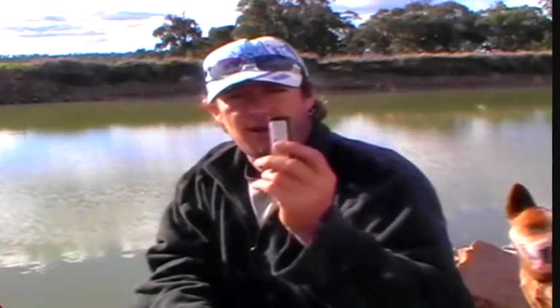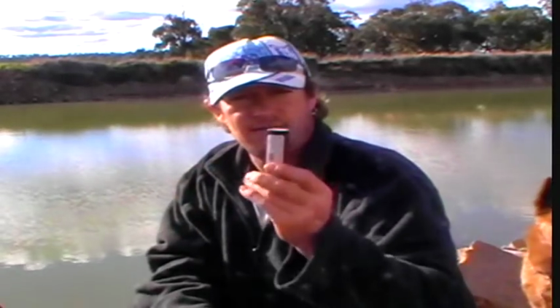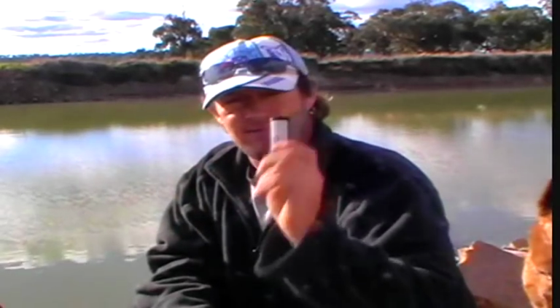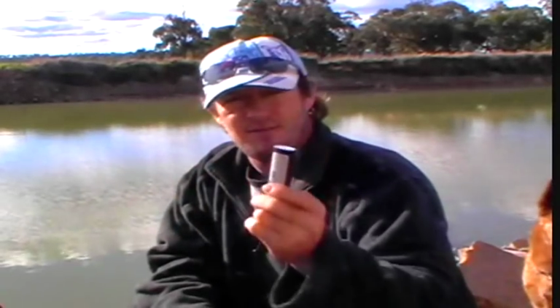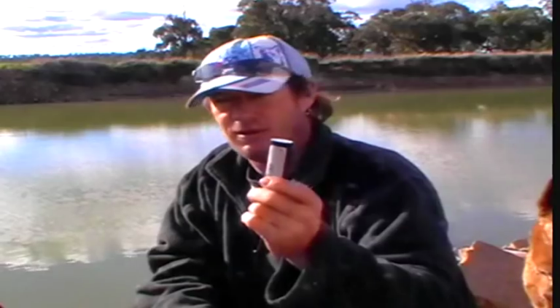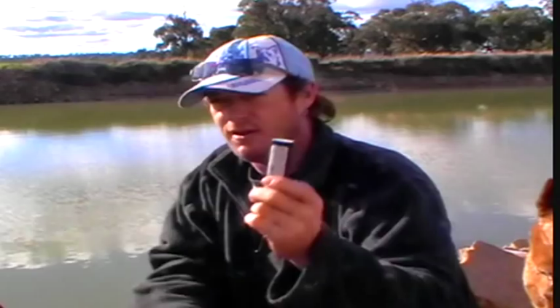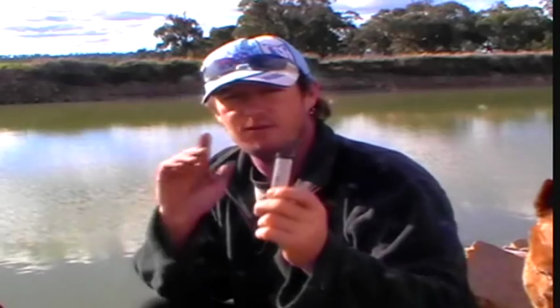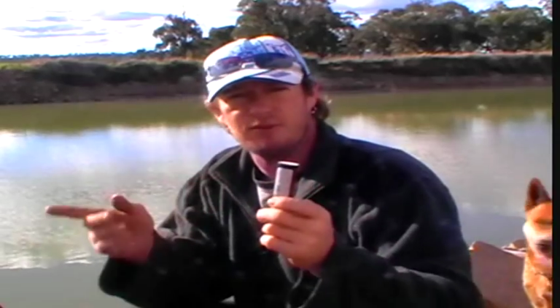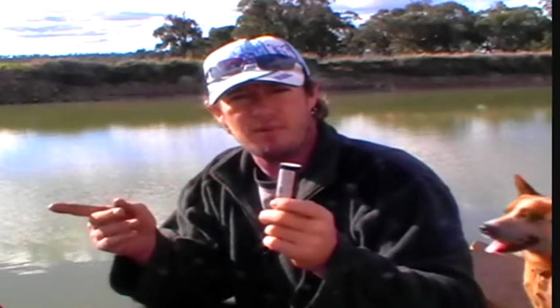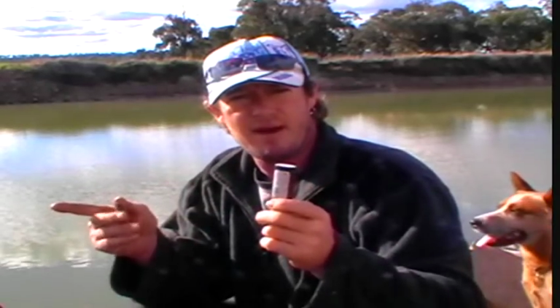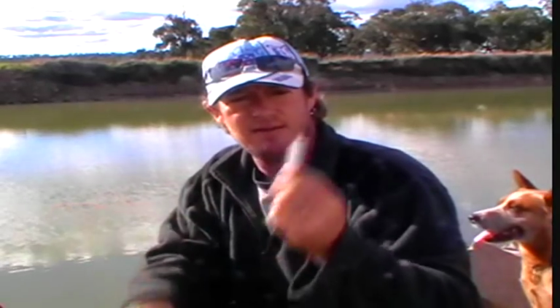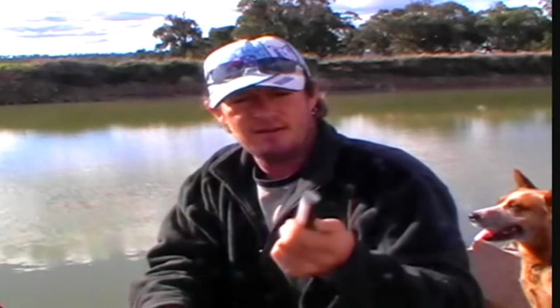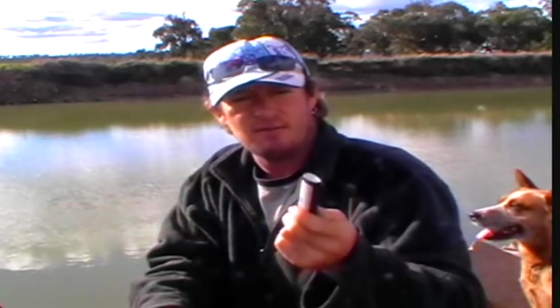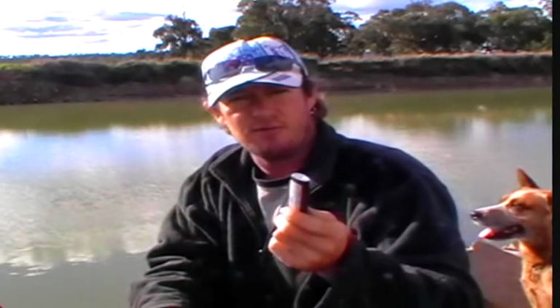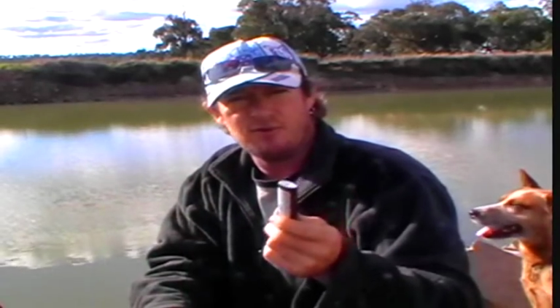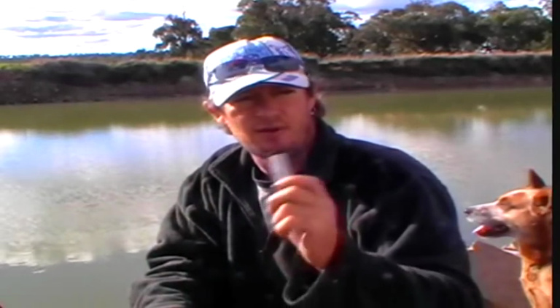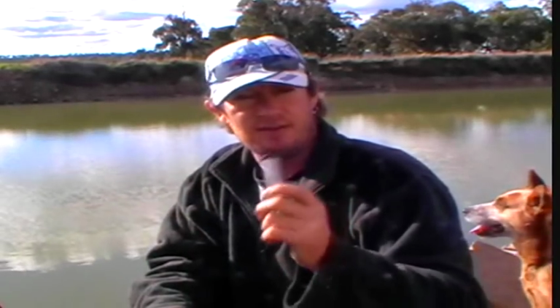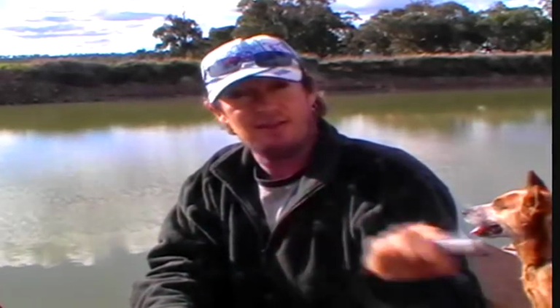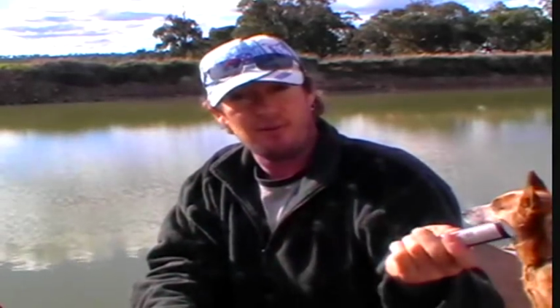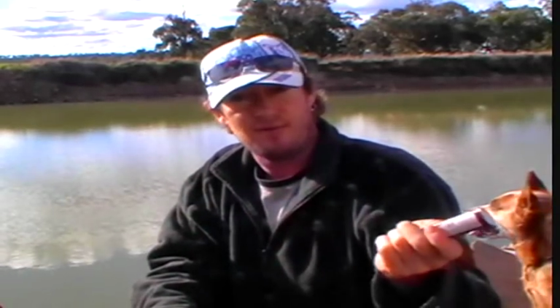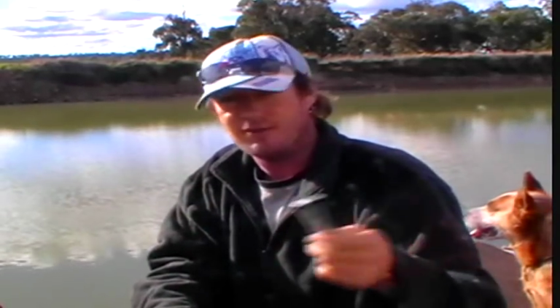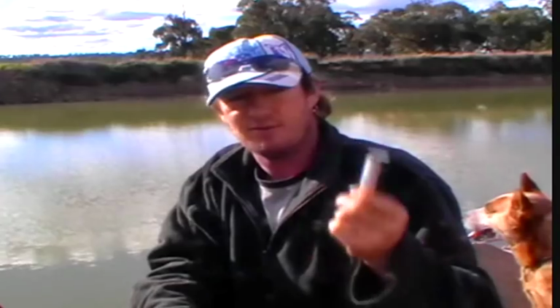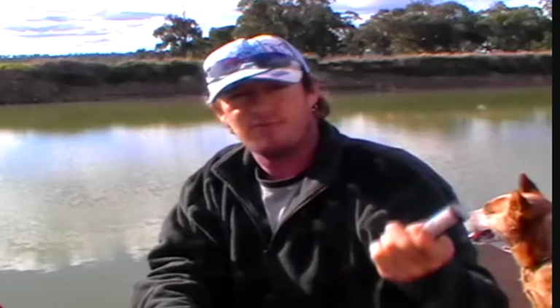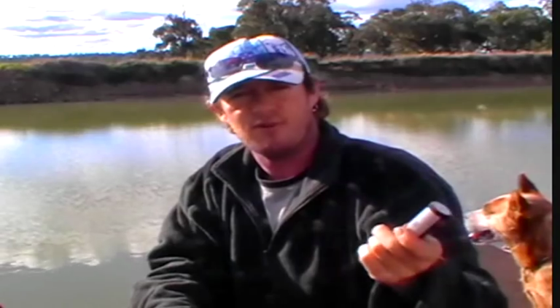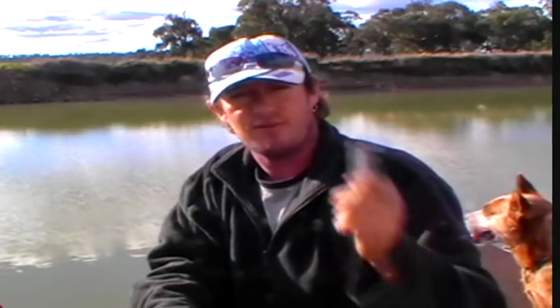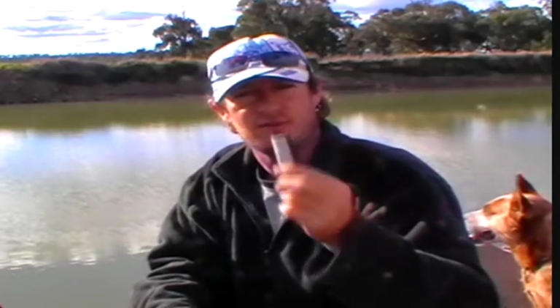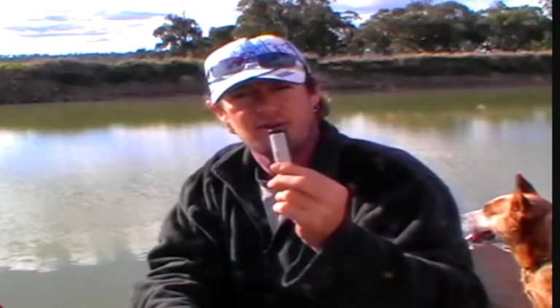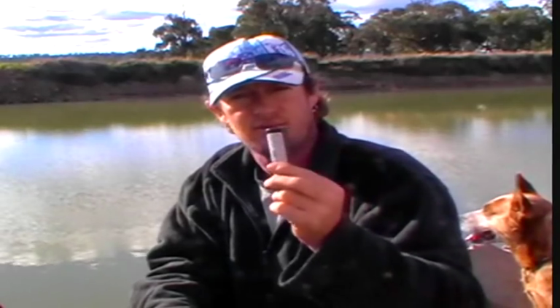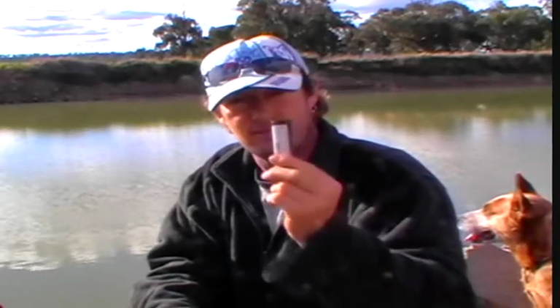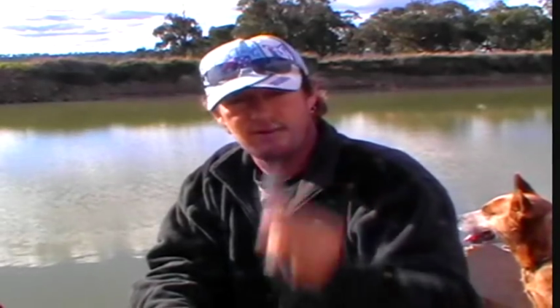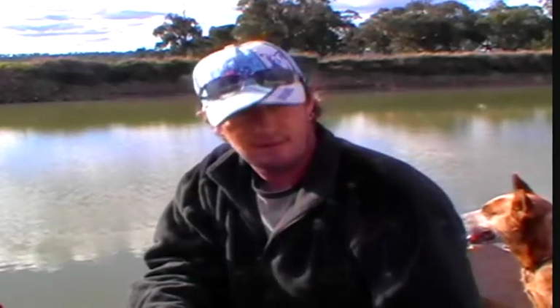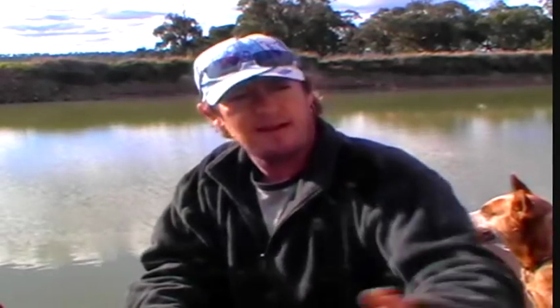Lighter. Spare lighter. You always keep one in your bag, one on yourself, and that way you can light a fire. There's no good having firelighters if you haven't got something to light it with. Lighter.